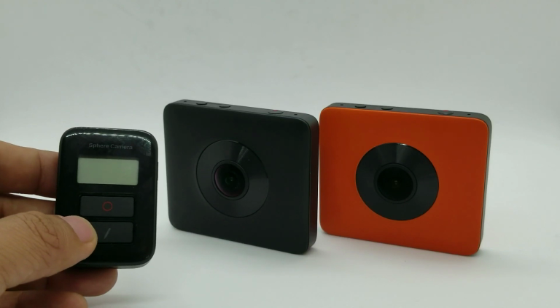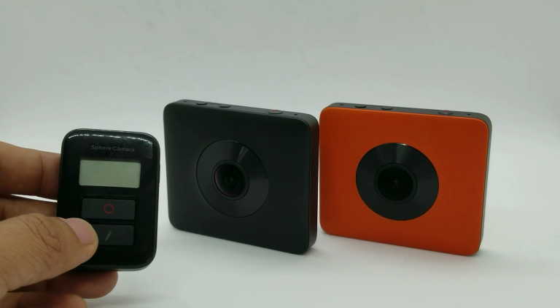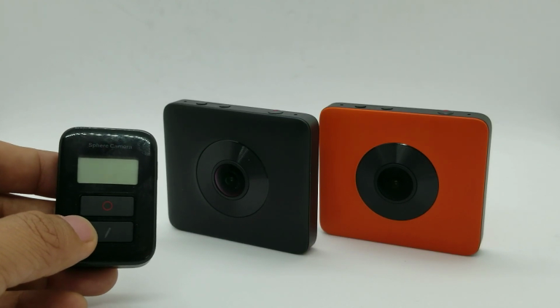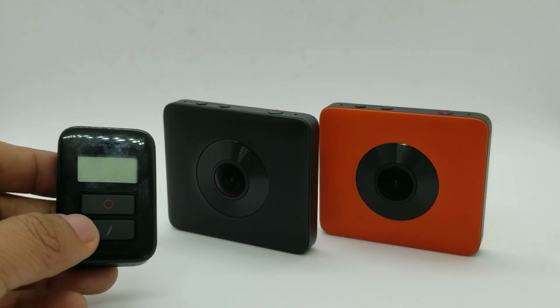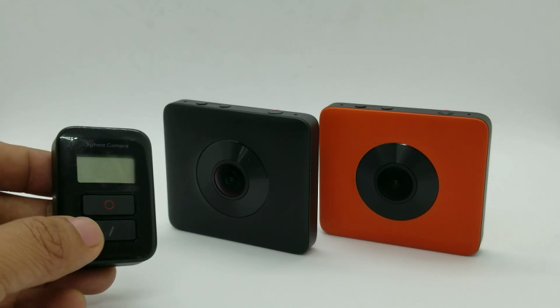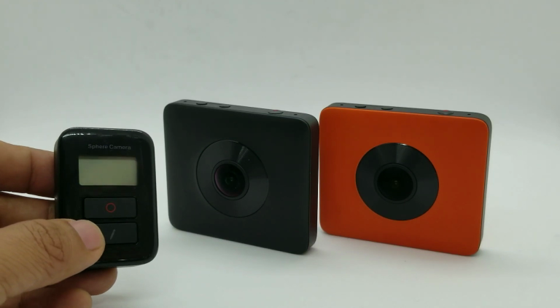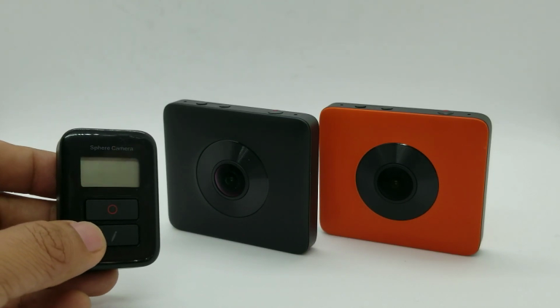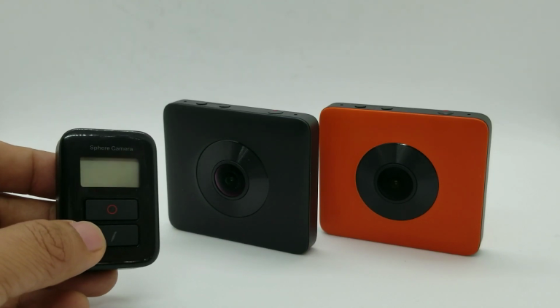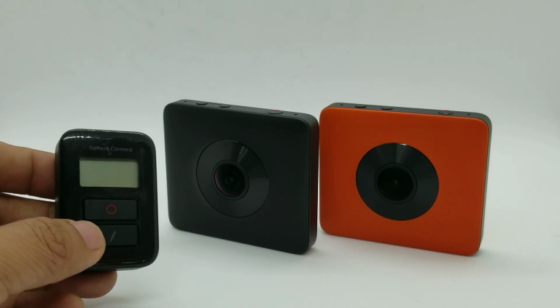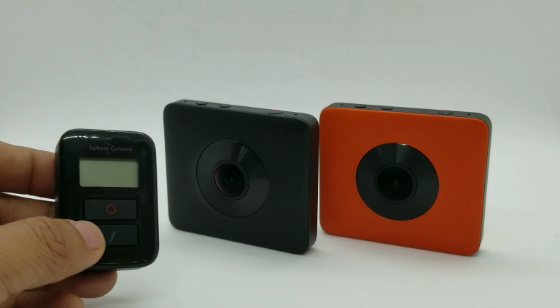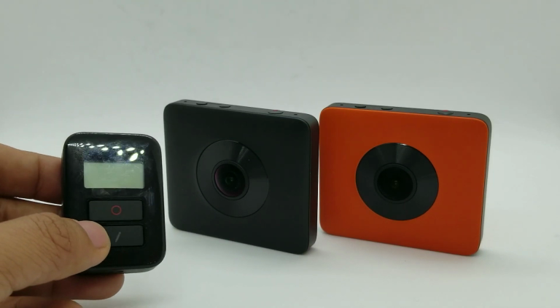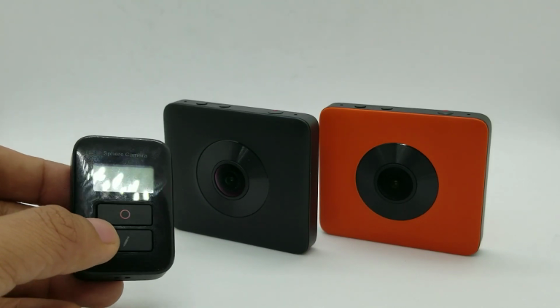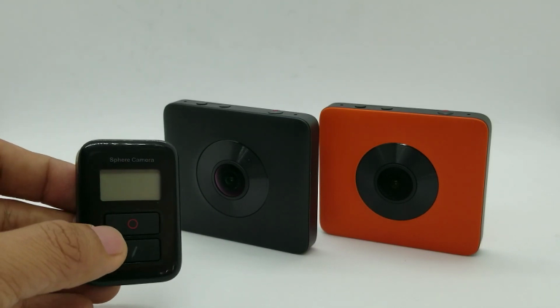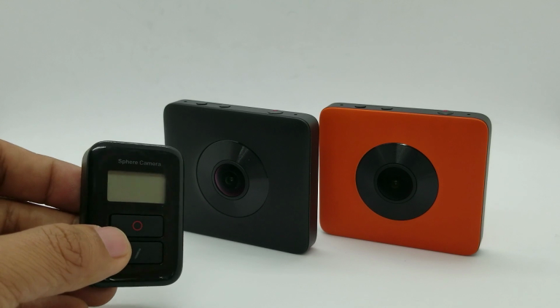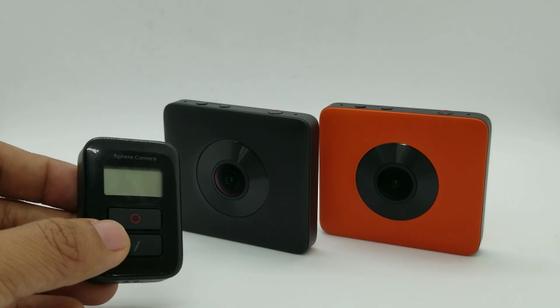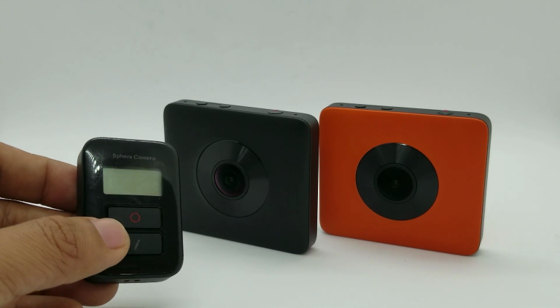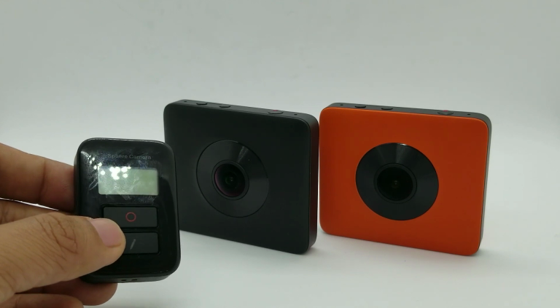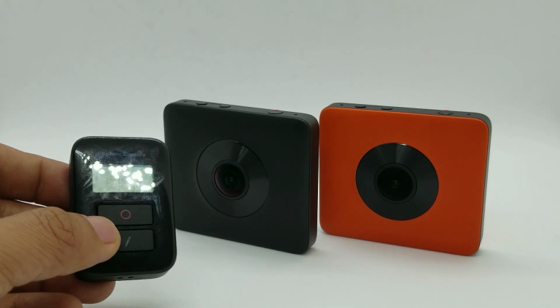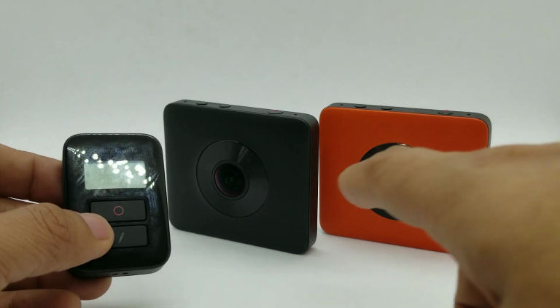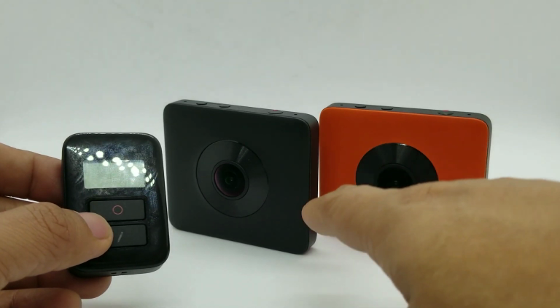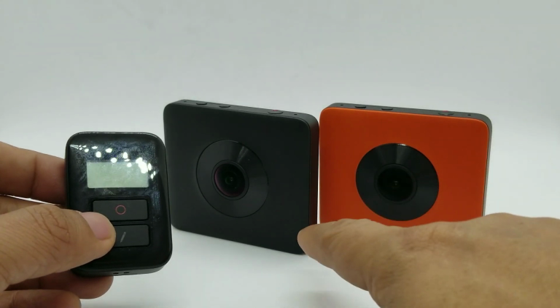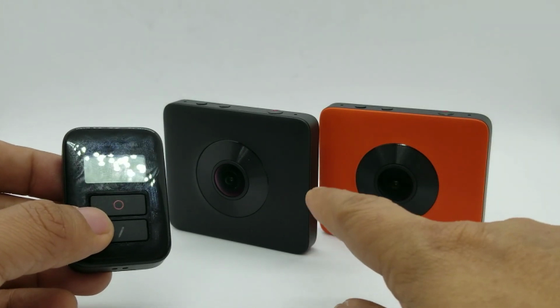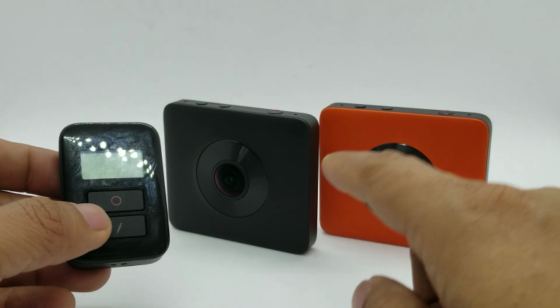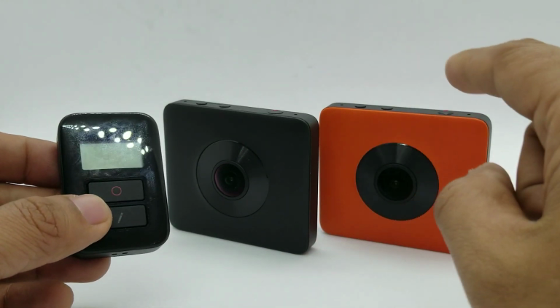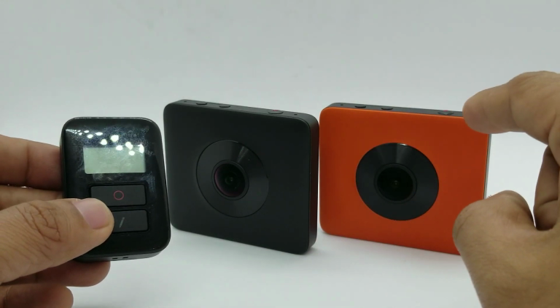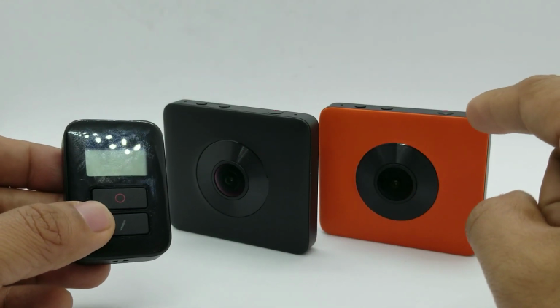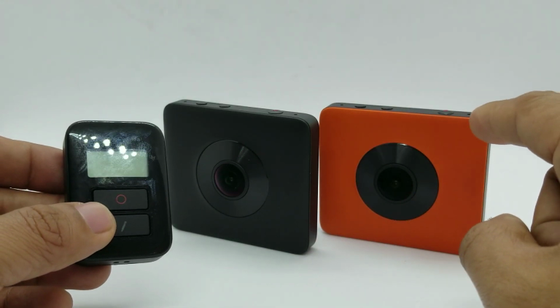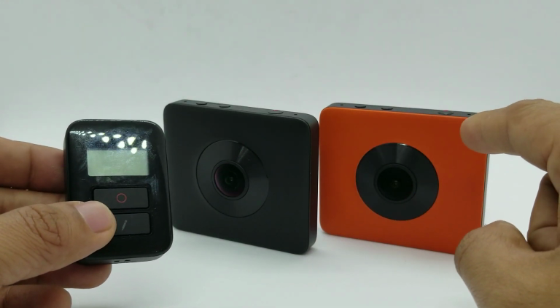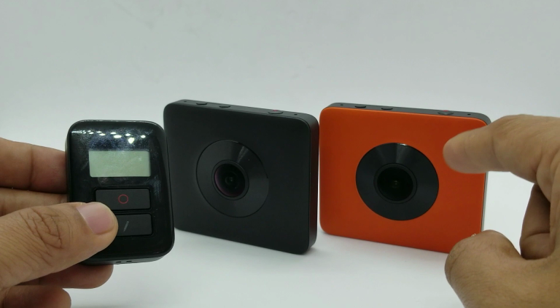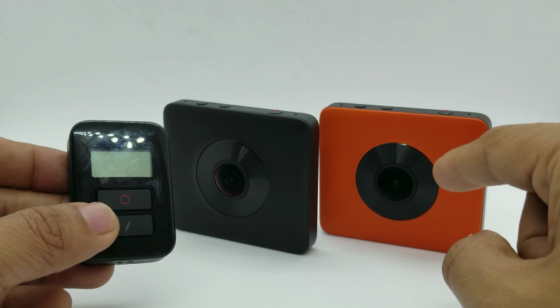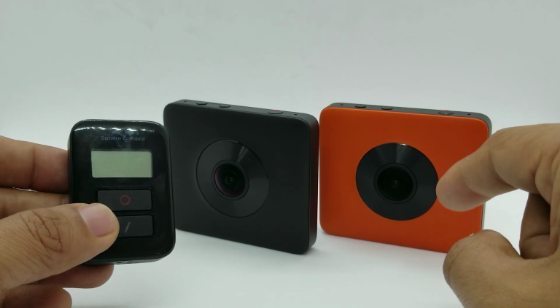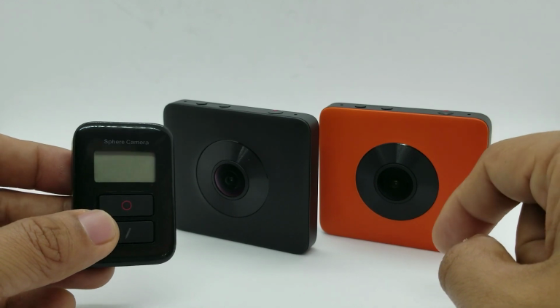Hey guys, this is Mick with a demo and tutorial for the new Madventure remote. It works with the Xiaomi Mi Jami Sphere as well as the MadV Madventure 360.